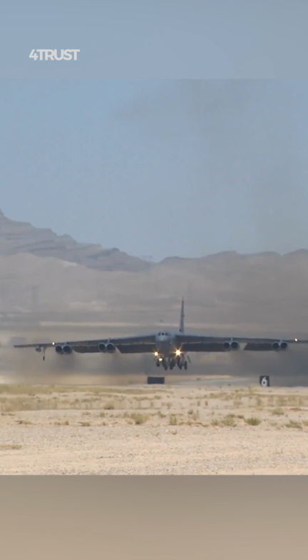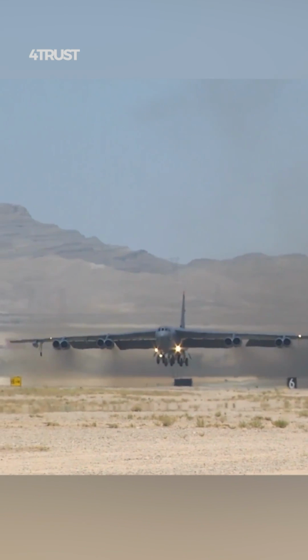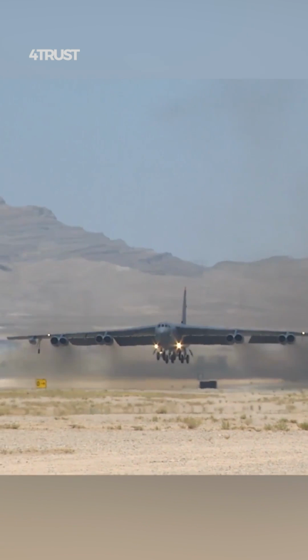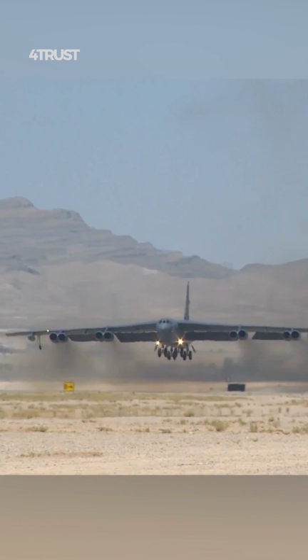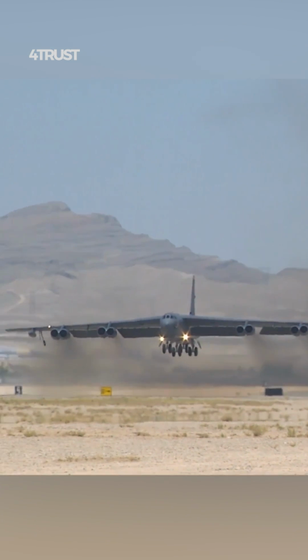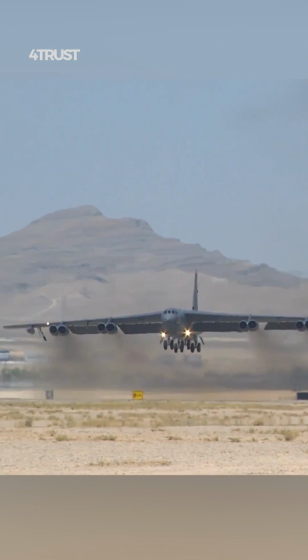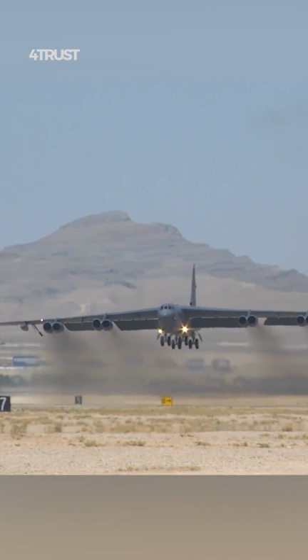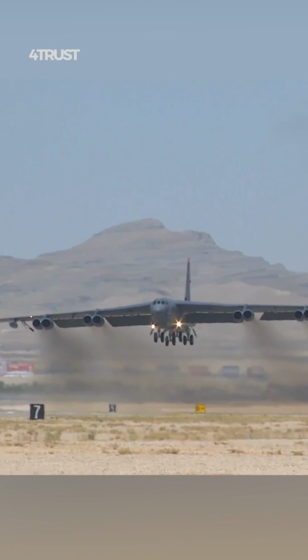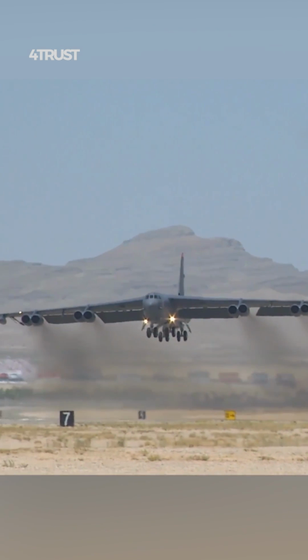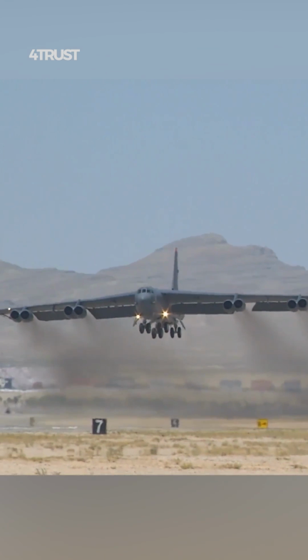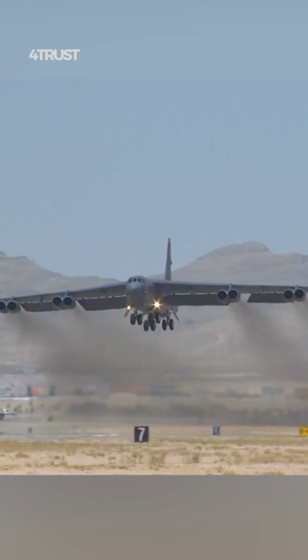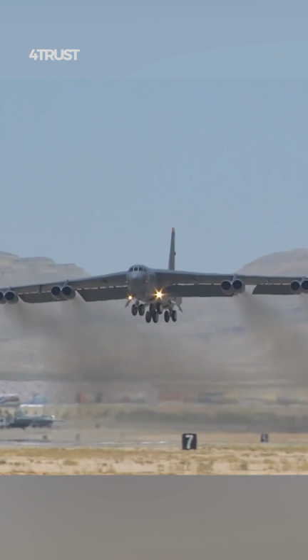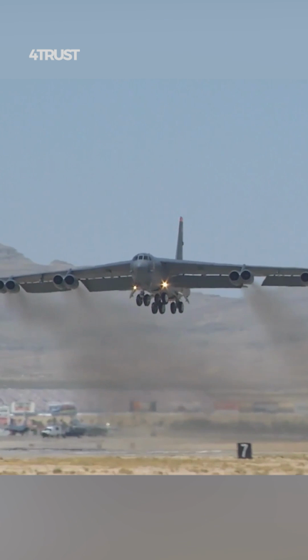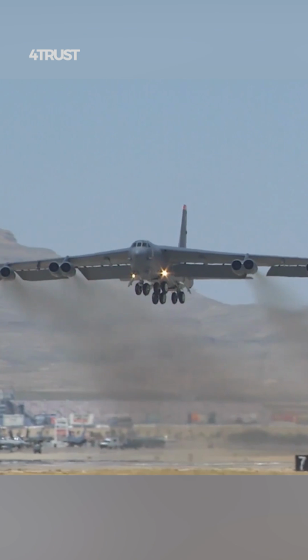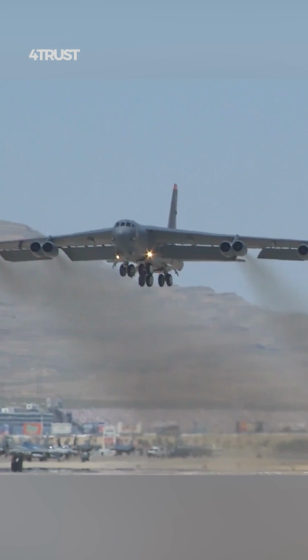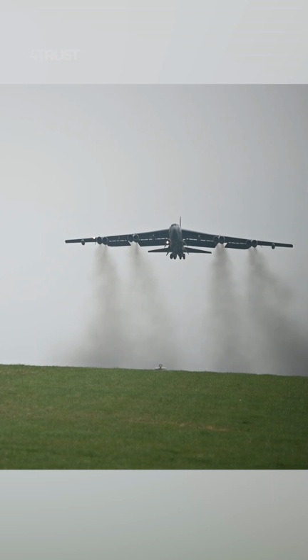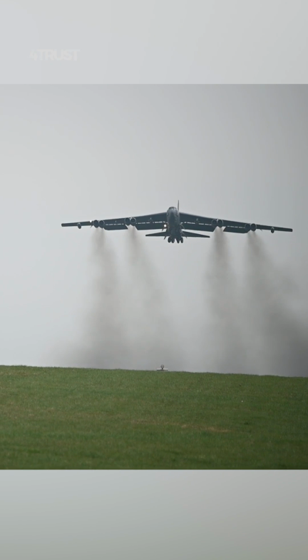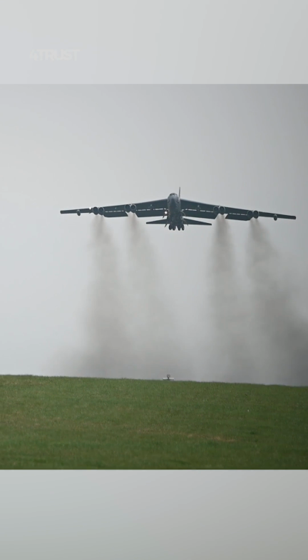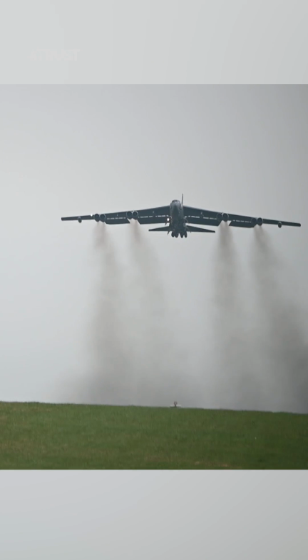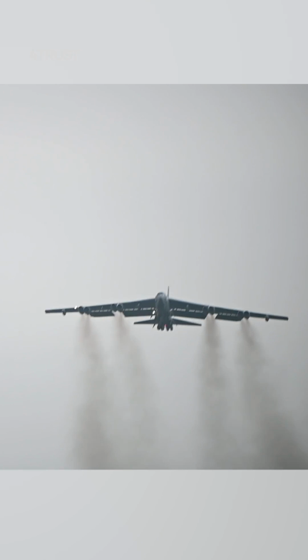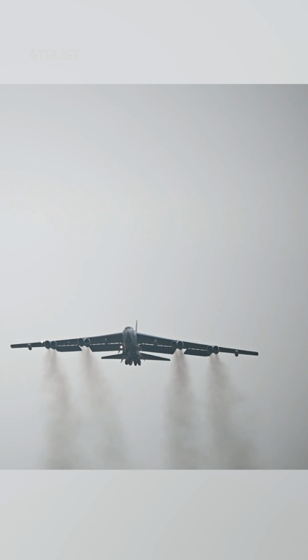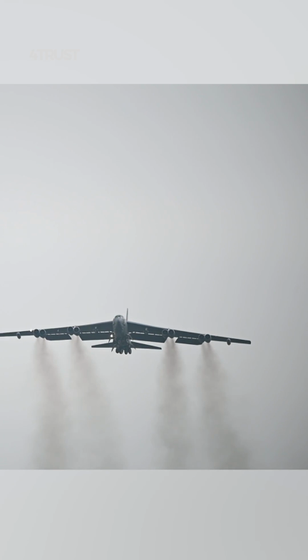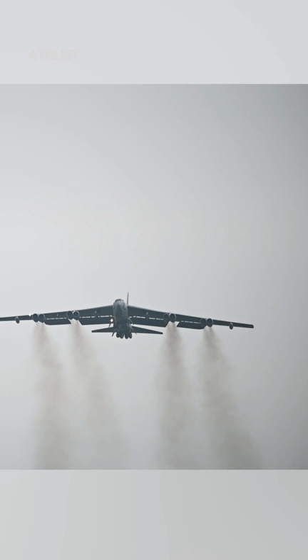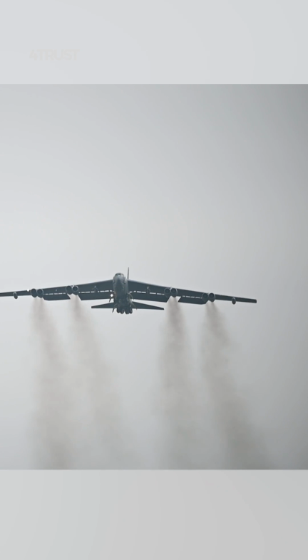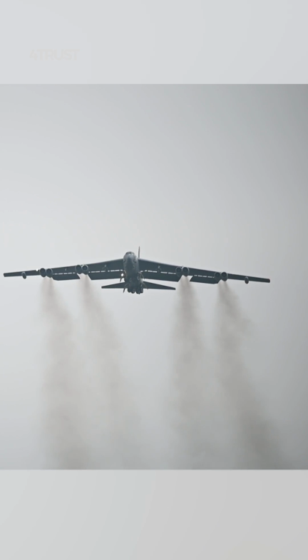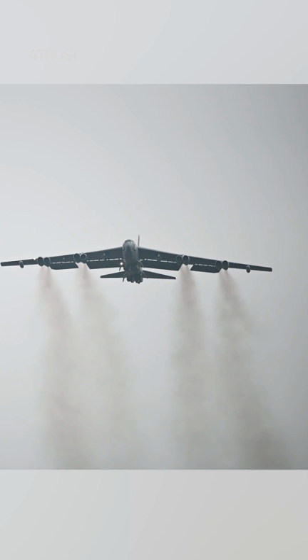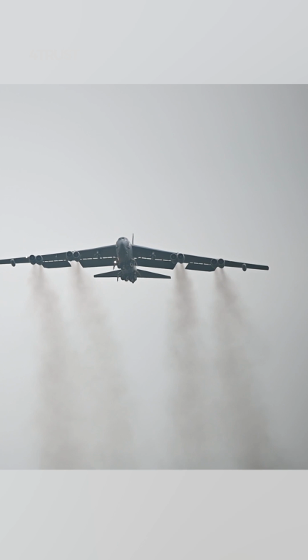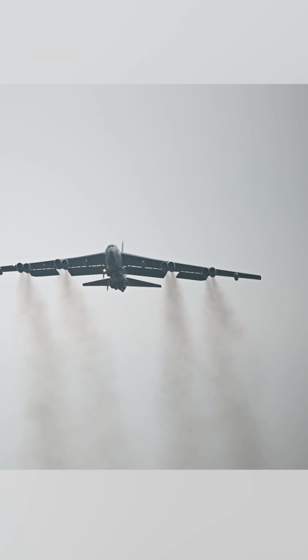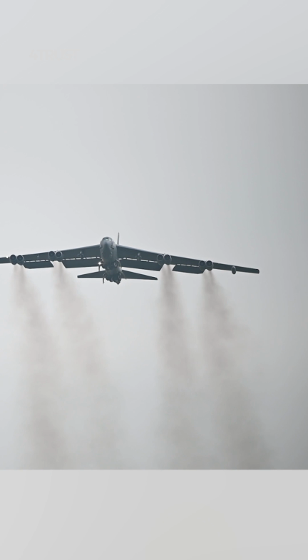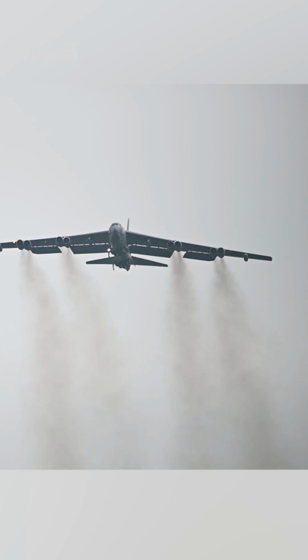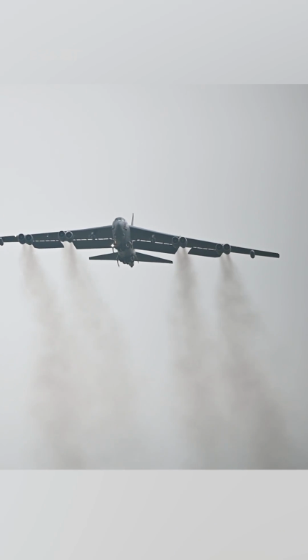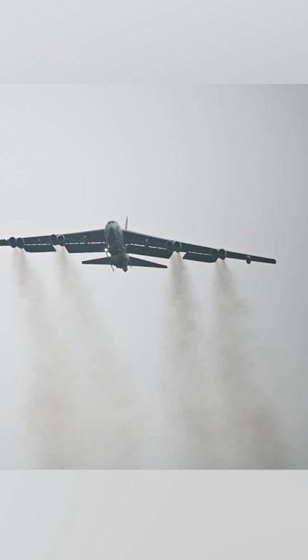The multiple engines provide redundancy and enhance the aircraft's reliability on extended flights. In case one or two engines fail, the B-52 can continue its mission on the remaining engines.